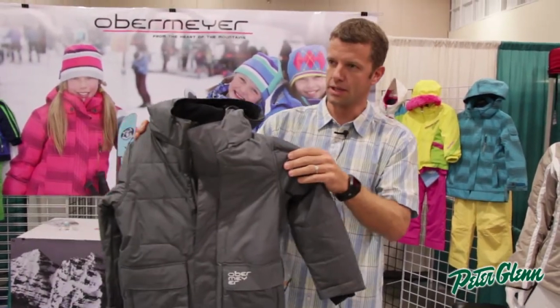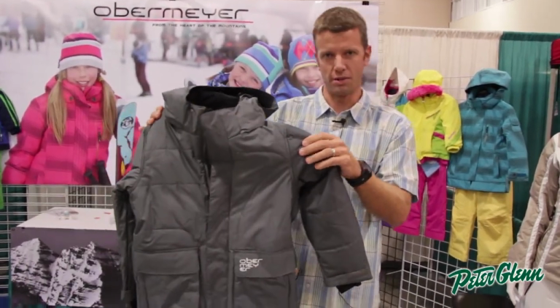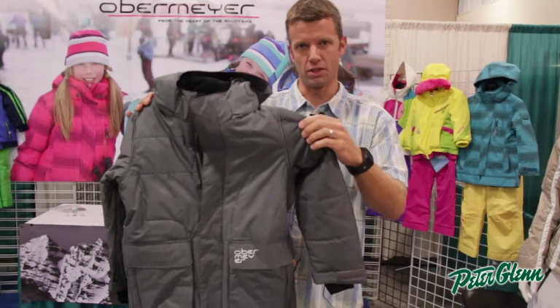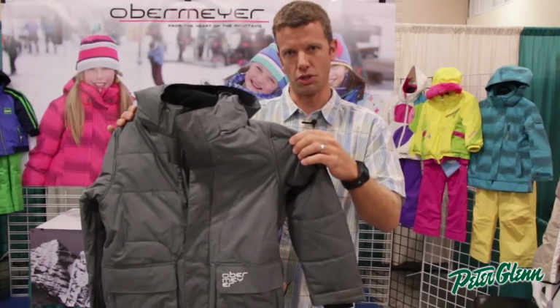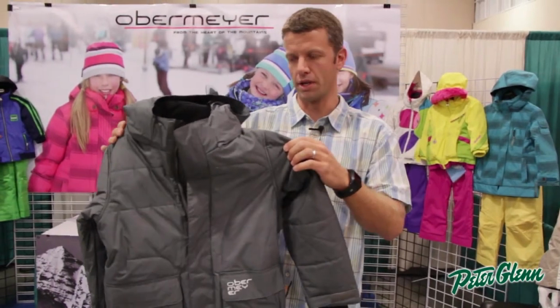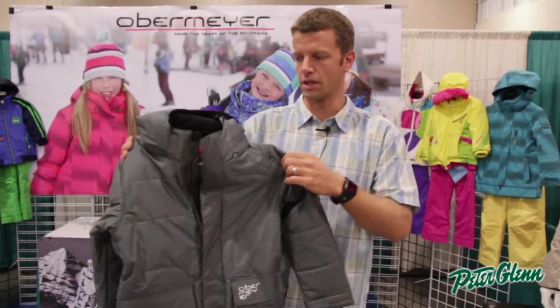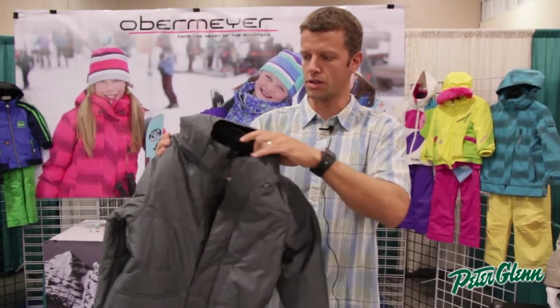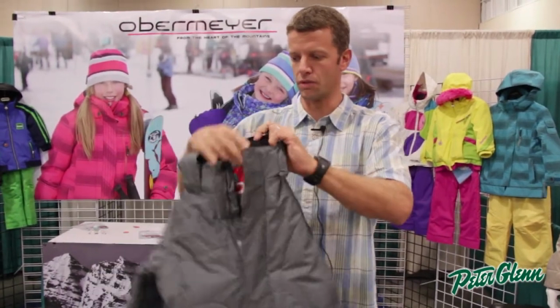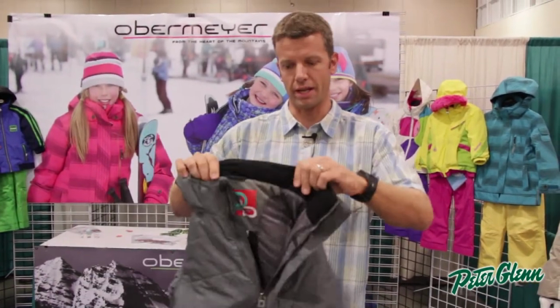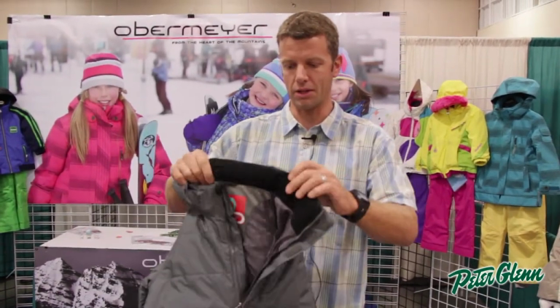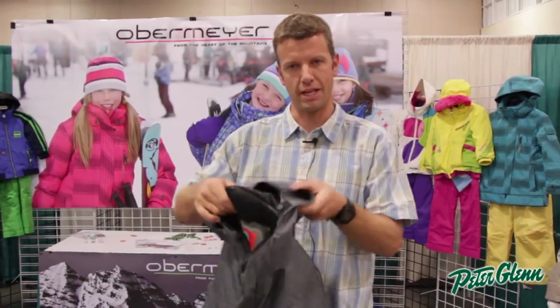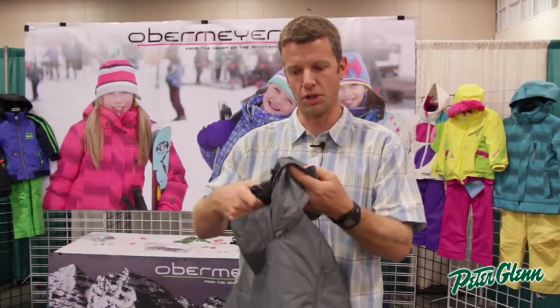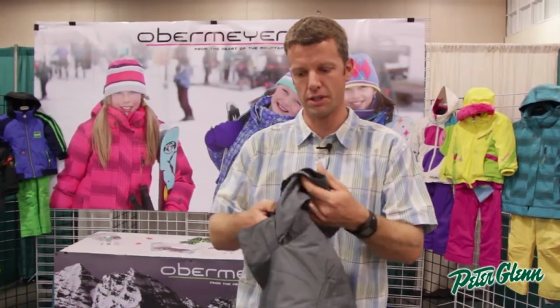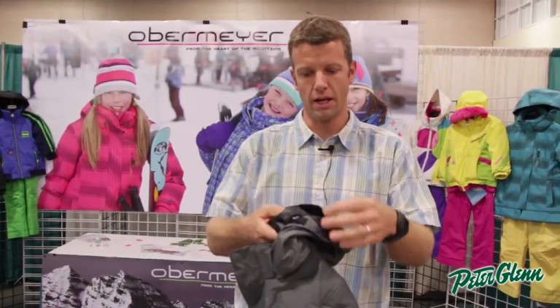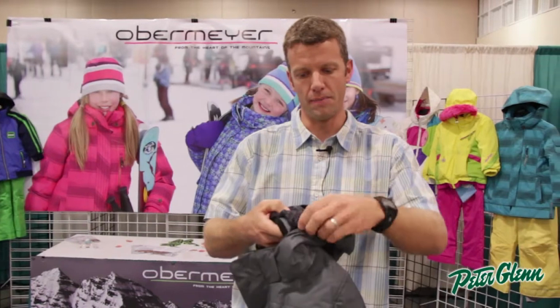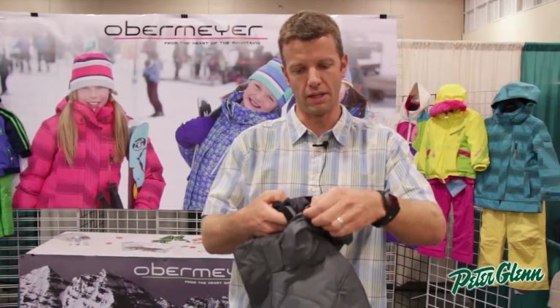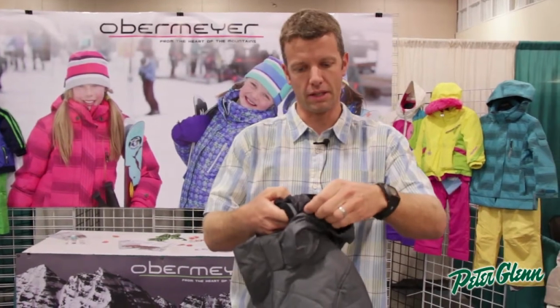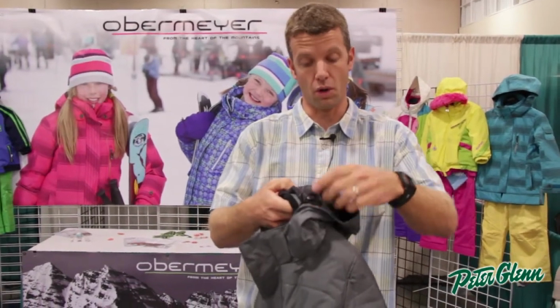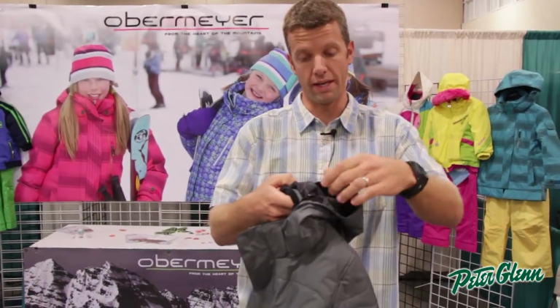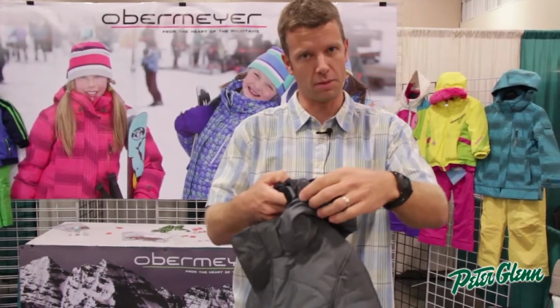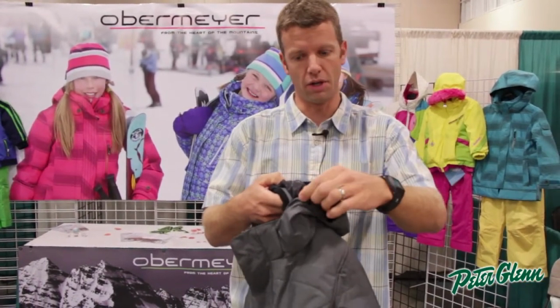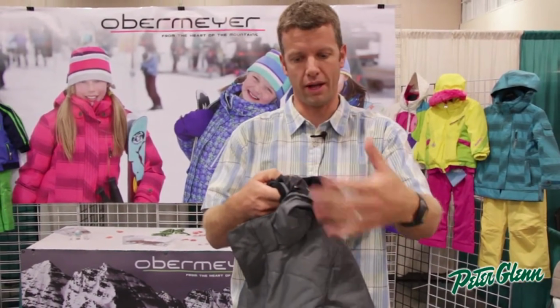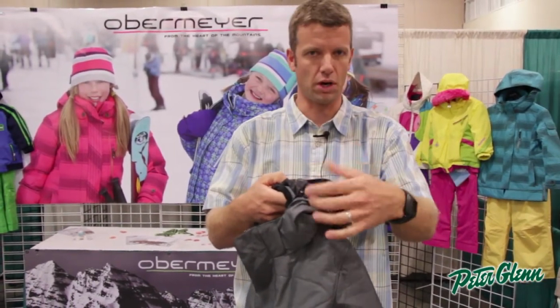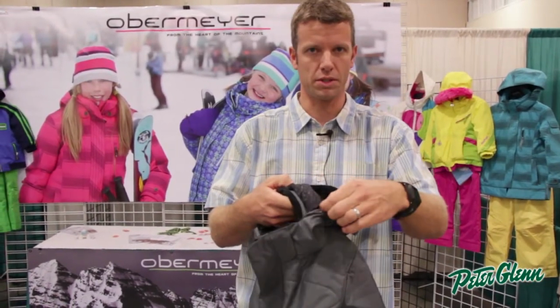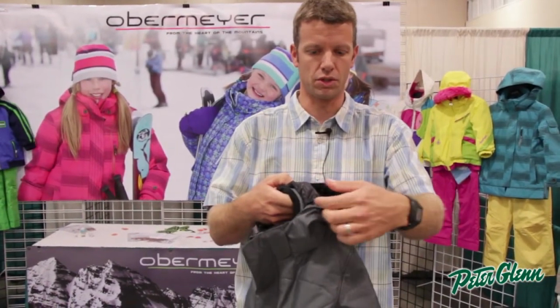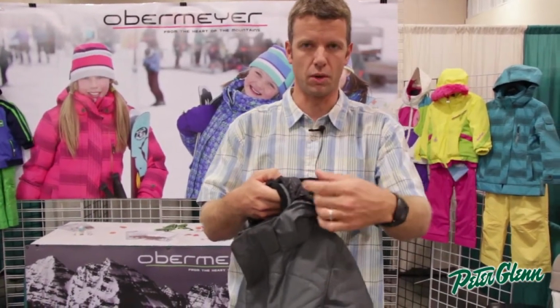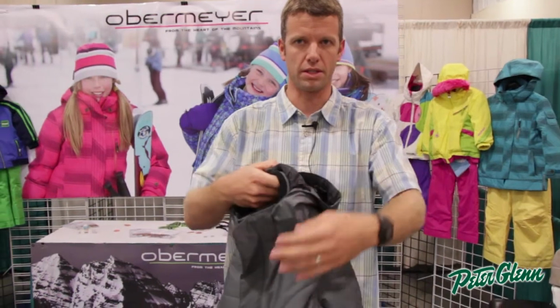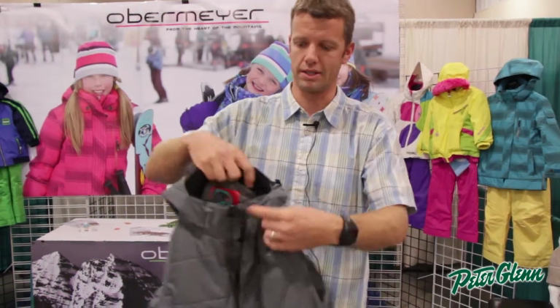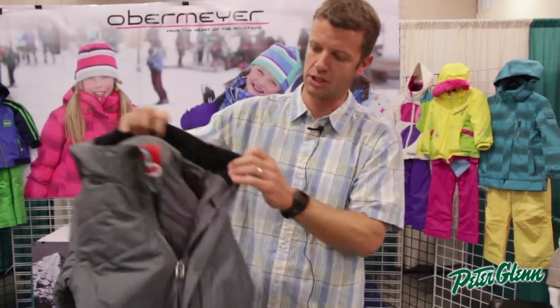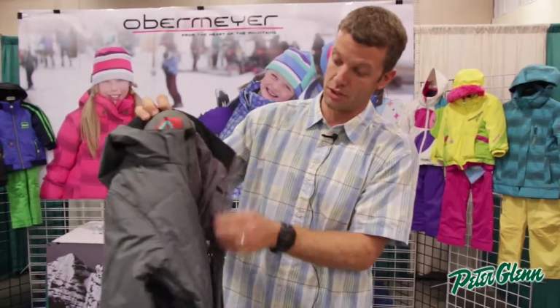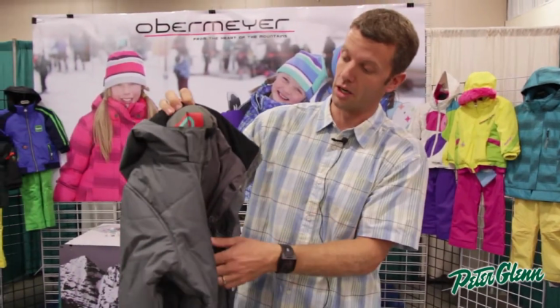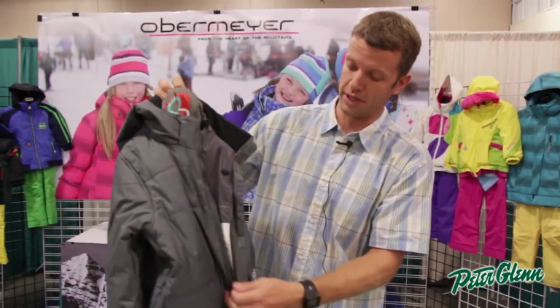Some awesome features in our Junior Boys coats: we do fleece-lined collars, detachable hoods. You can control the adjustment on the hood without a draw cord, so there's no draw cord there to attach or to get hung up on things.